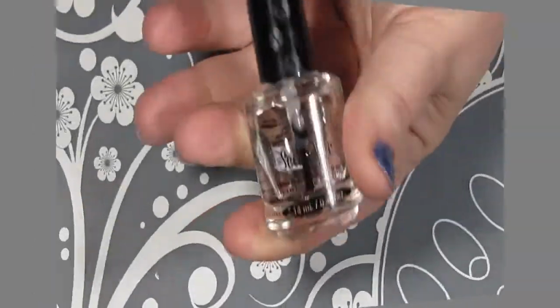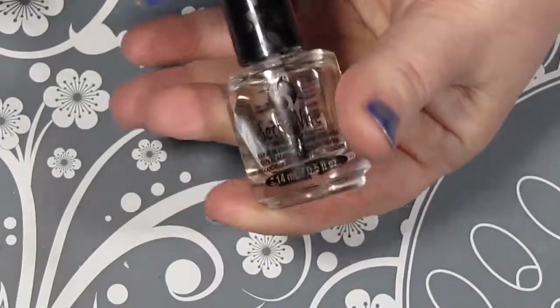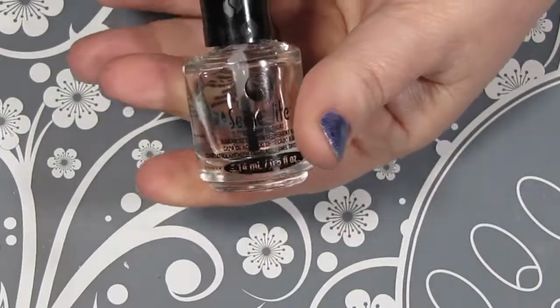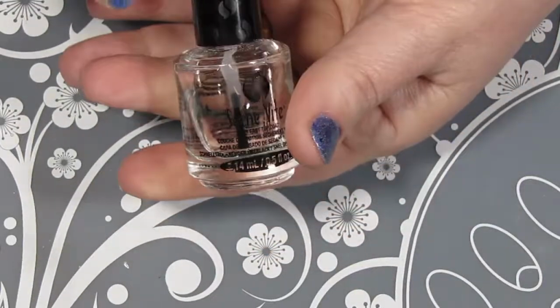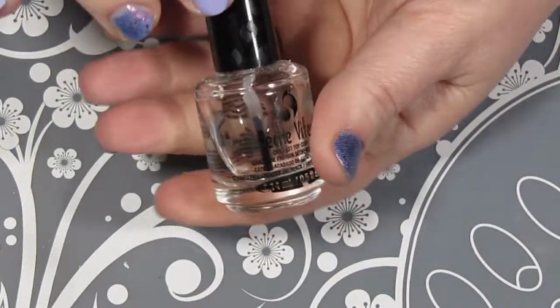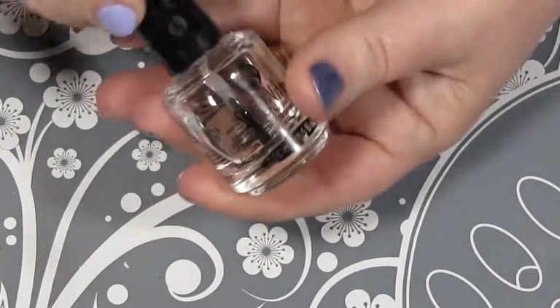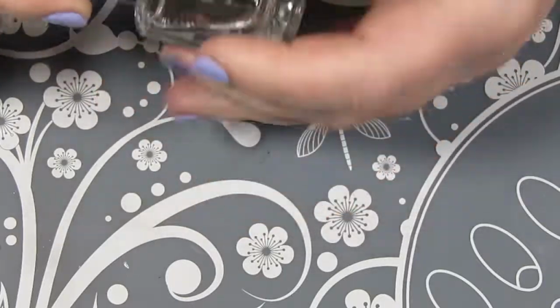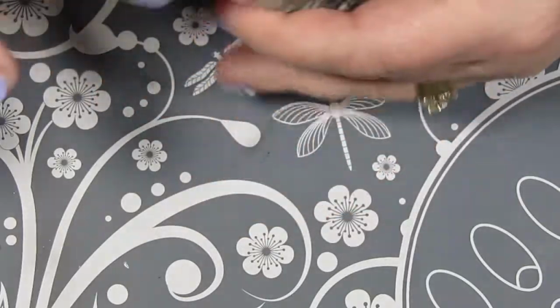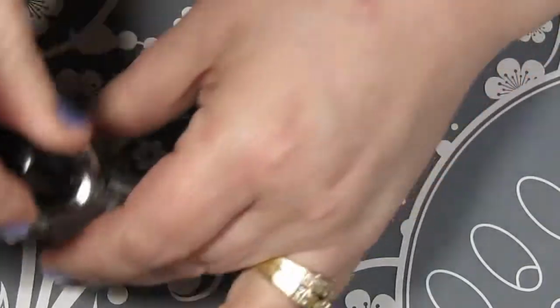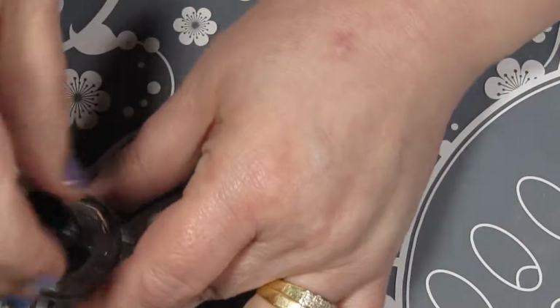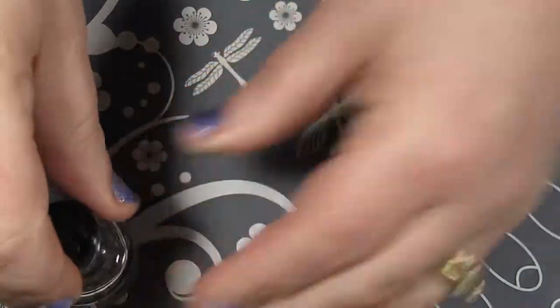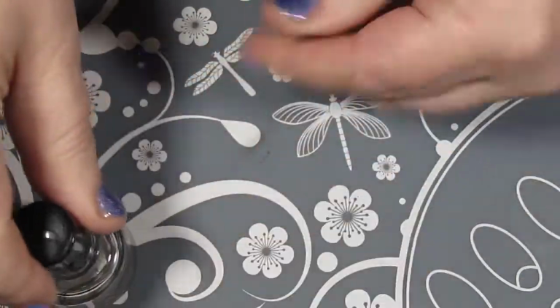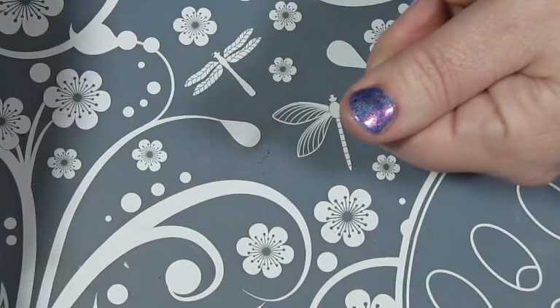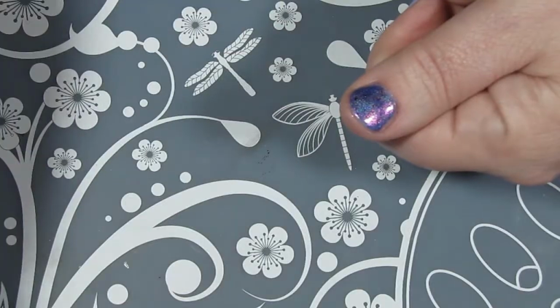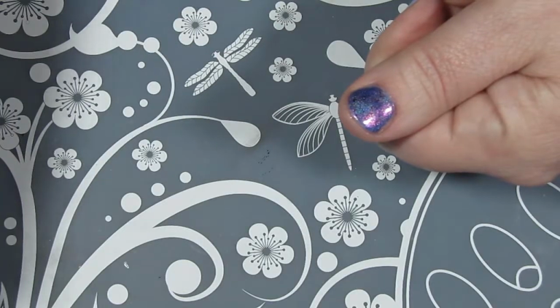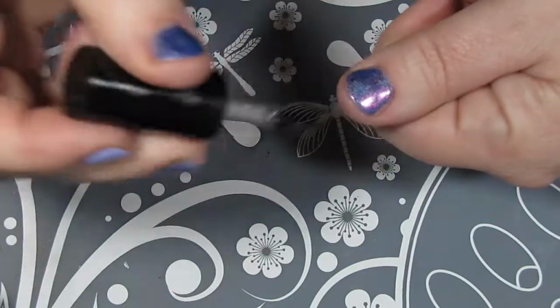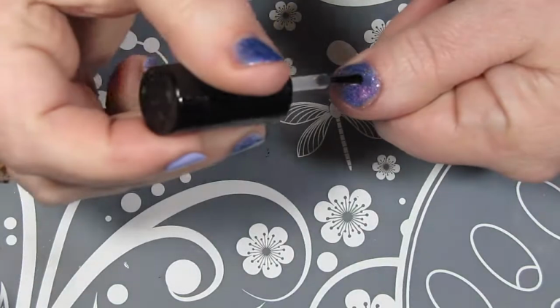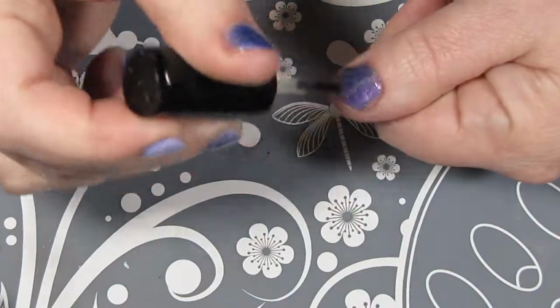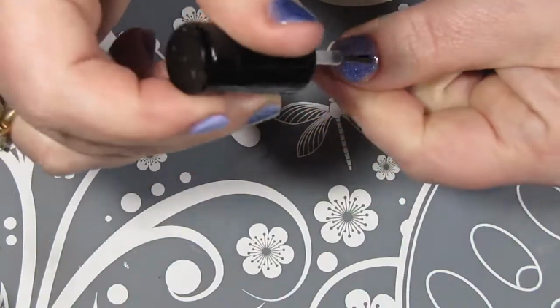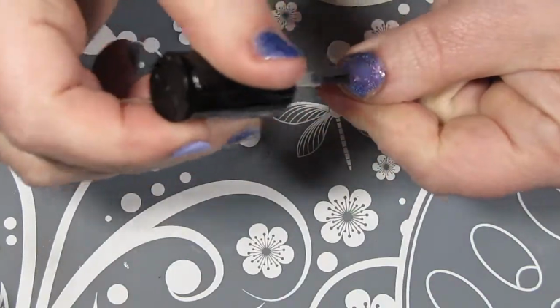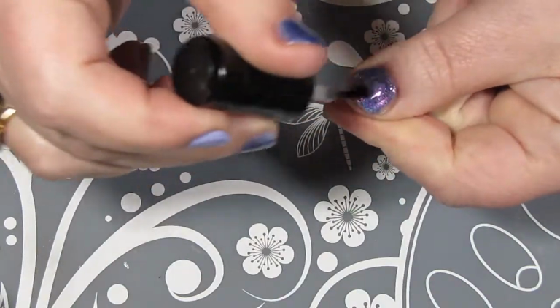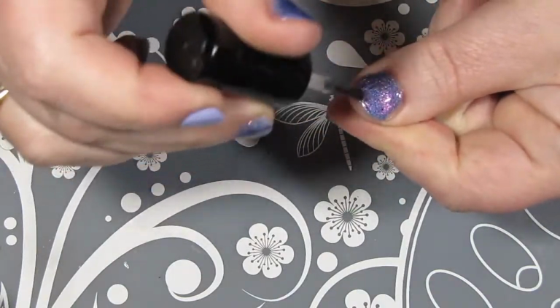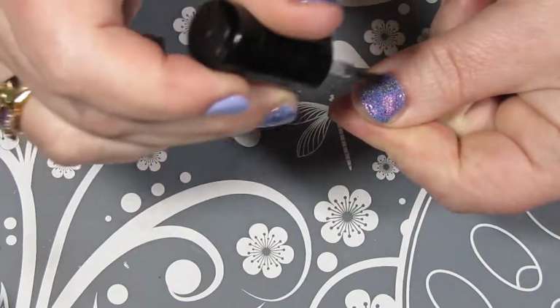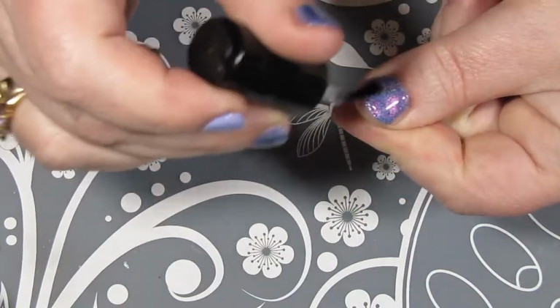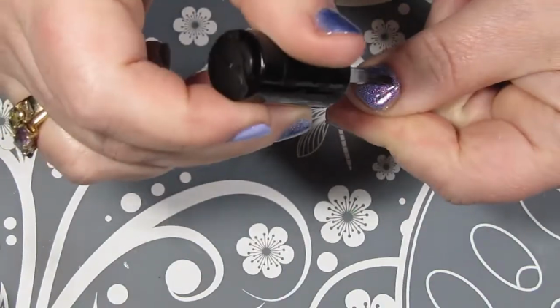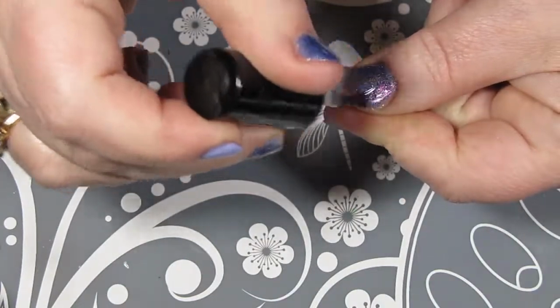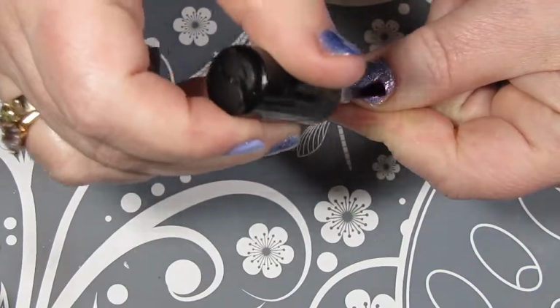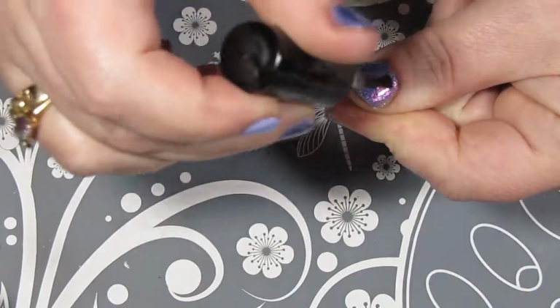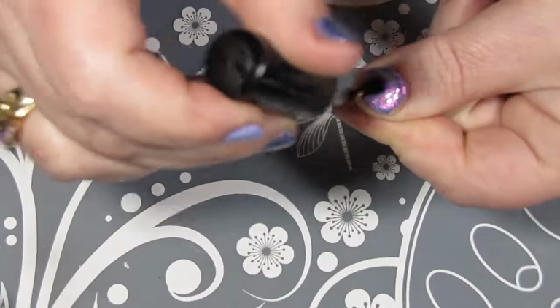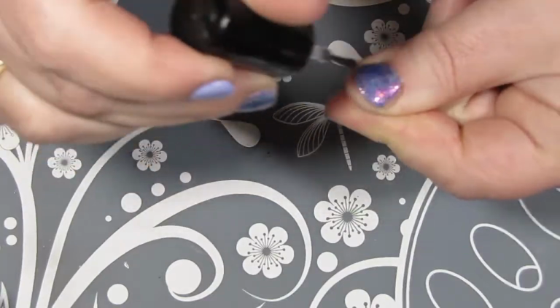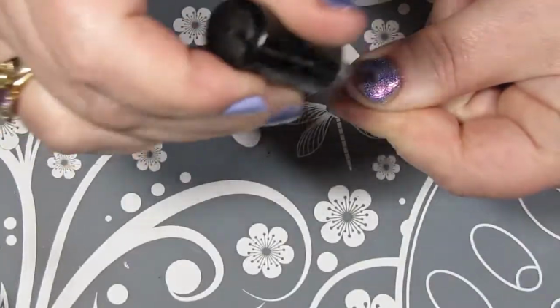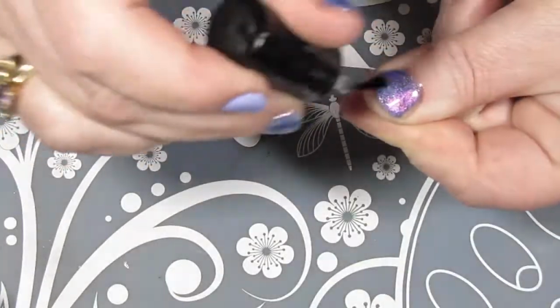Before I start stamping, I'm just going to put on a coat of Seche Vite quick dry top coat. I like to have a coat of top coat on before I start stamping — I think it creates a much smoother surface. You don't have to do it, it's just a personal preference of mine.